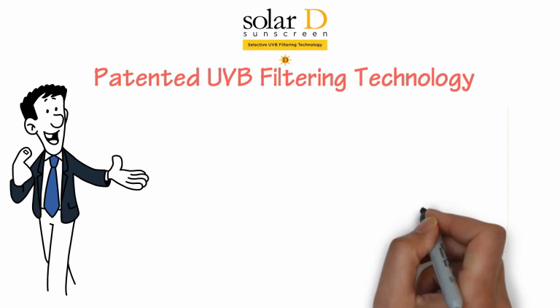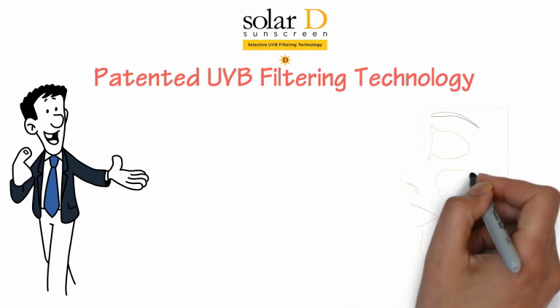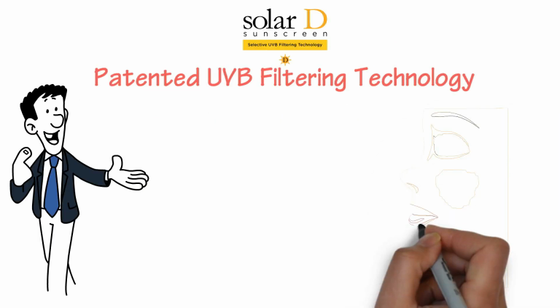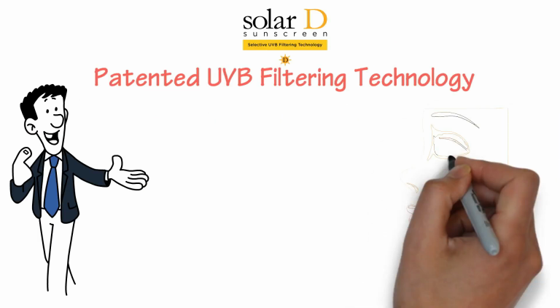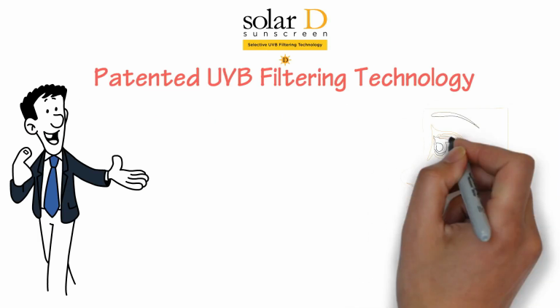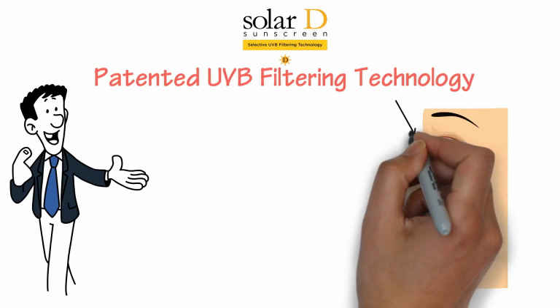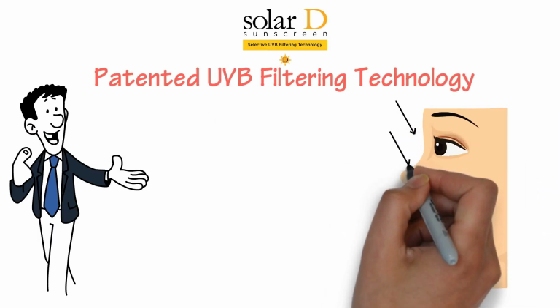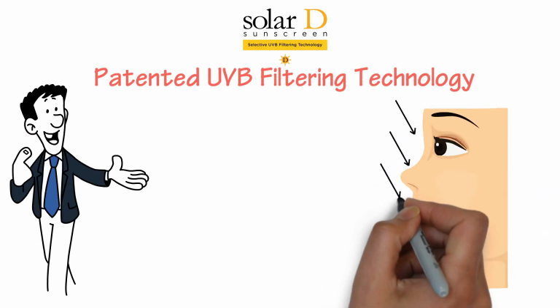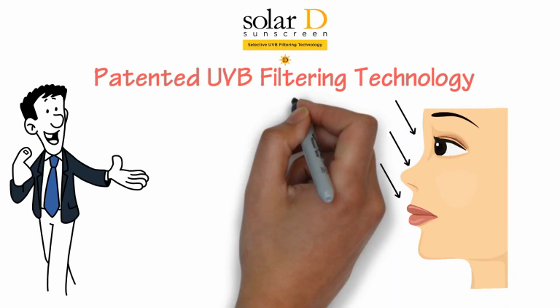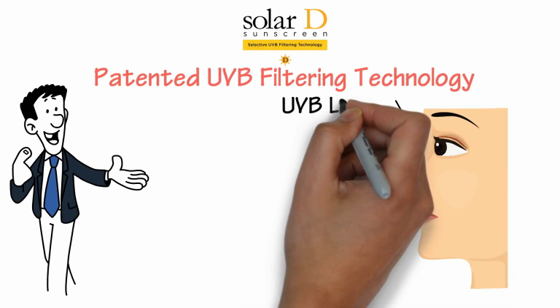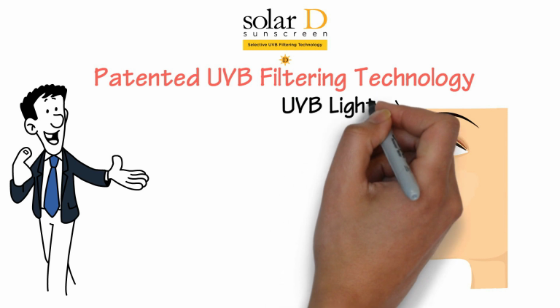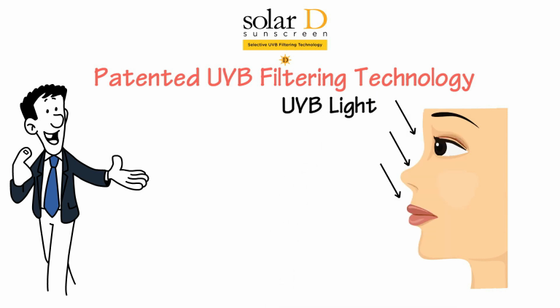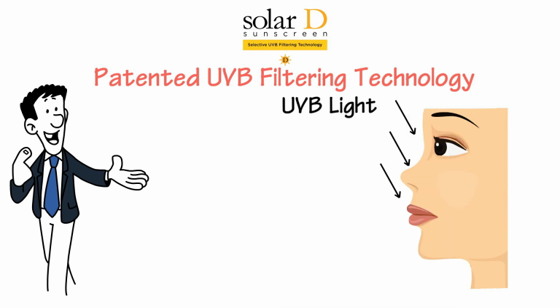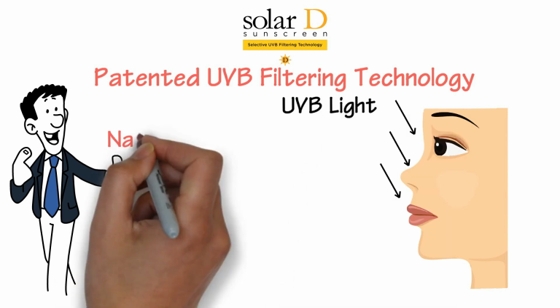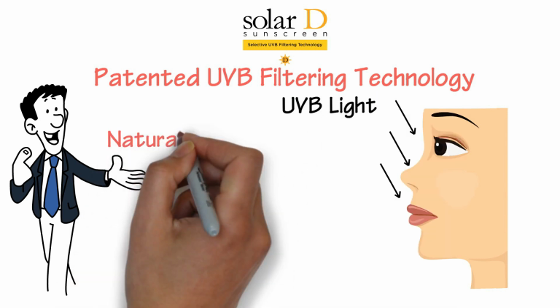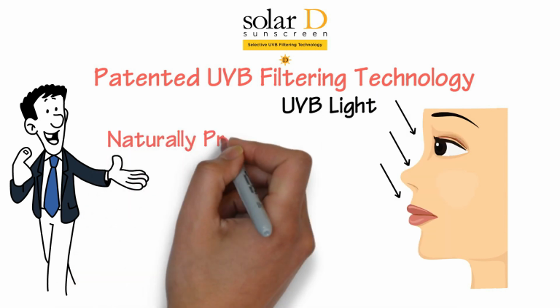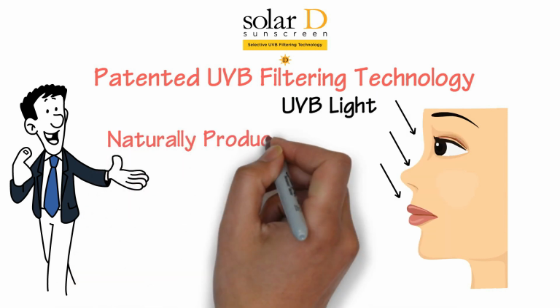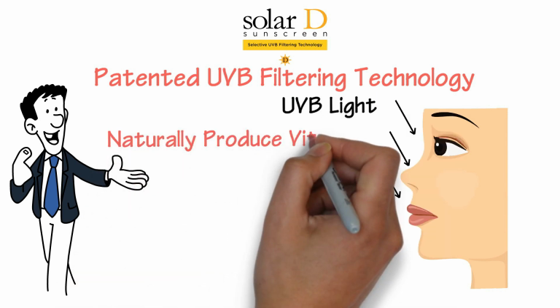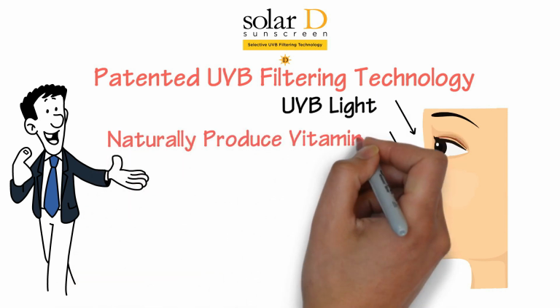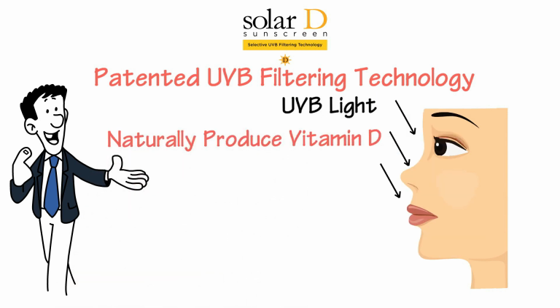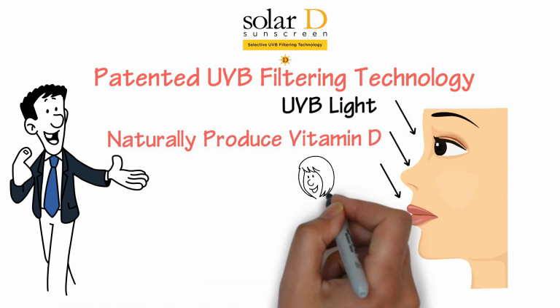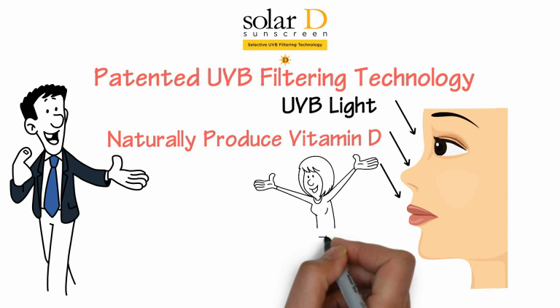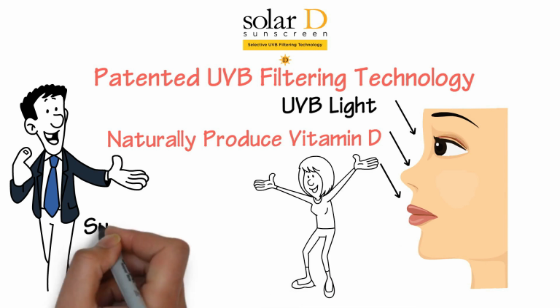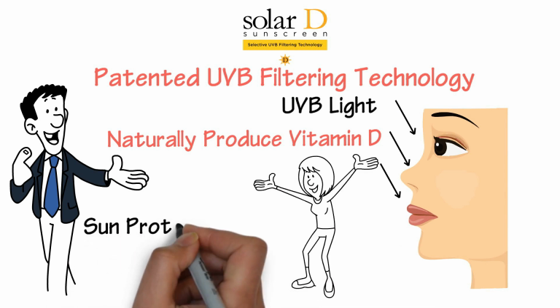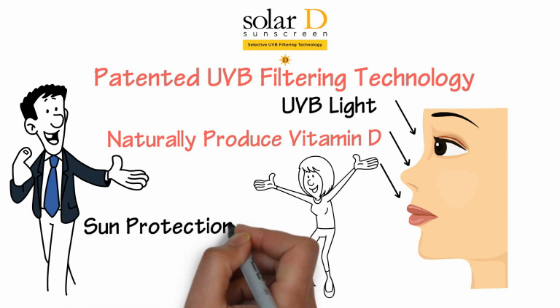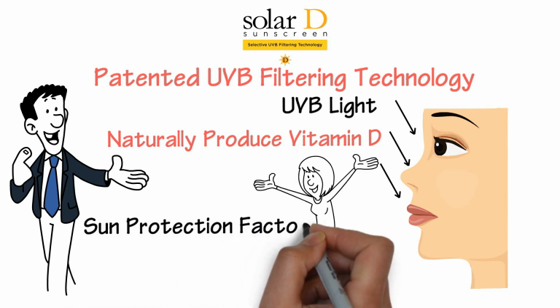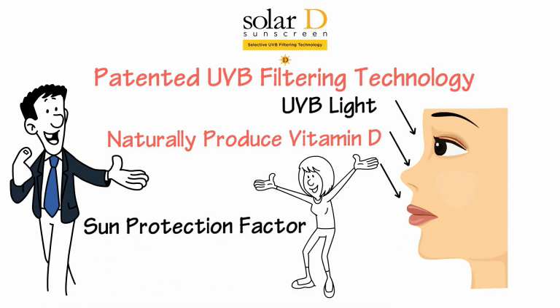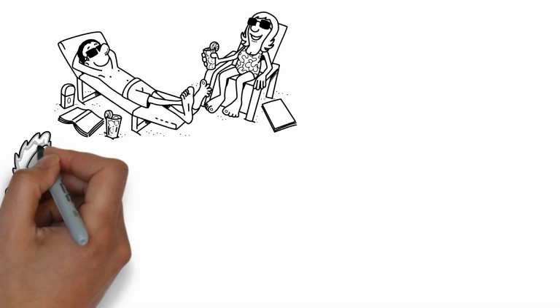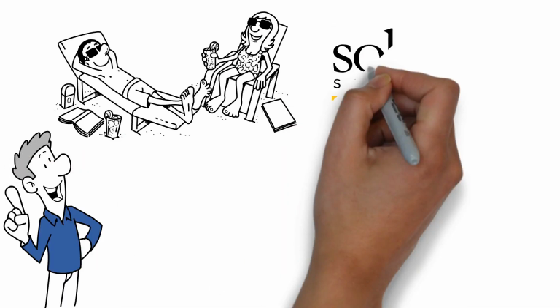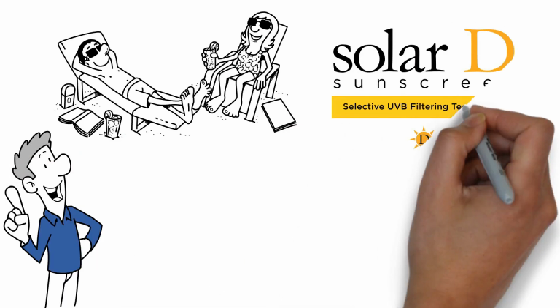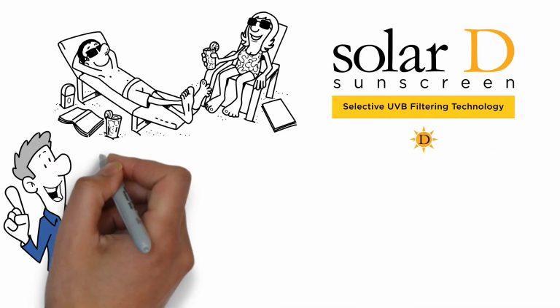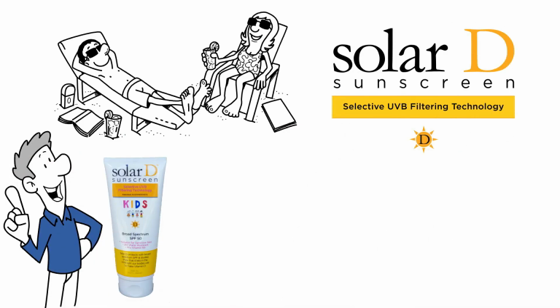Solar D is the only sunscreen designed to let through more of the UVB light our bodies use naturally to produce vitamin D, without sacrificing the sun protection factor. Look out for Solar D Kids, Active and Daily Face